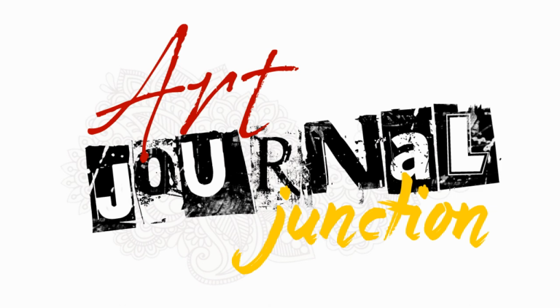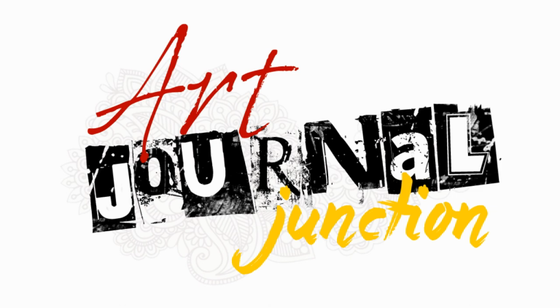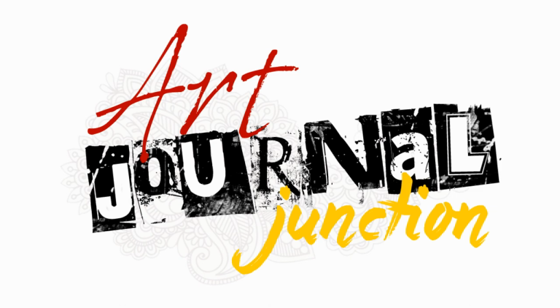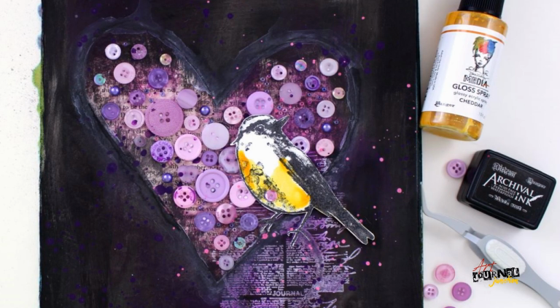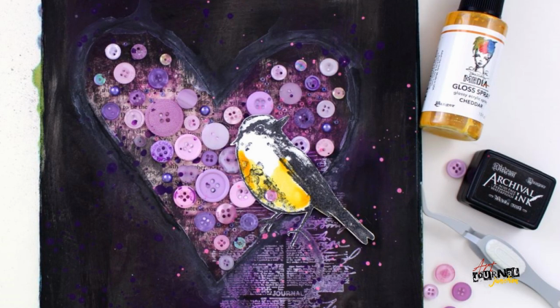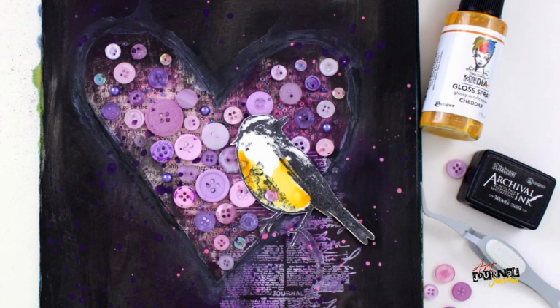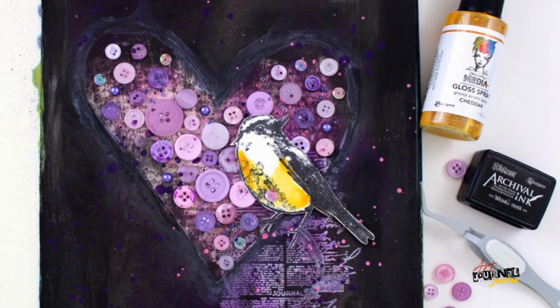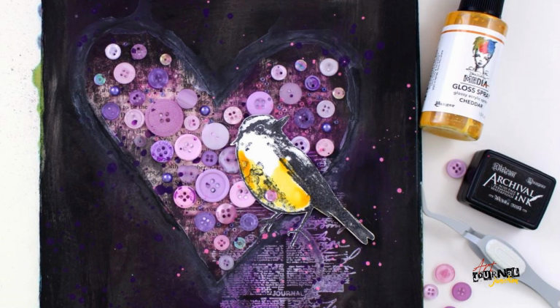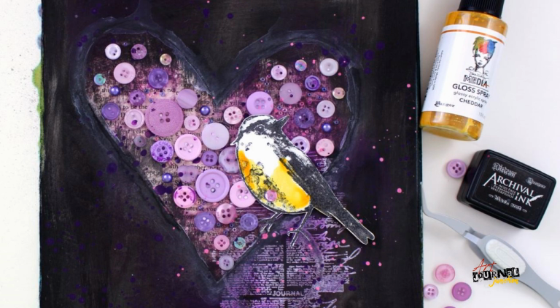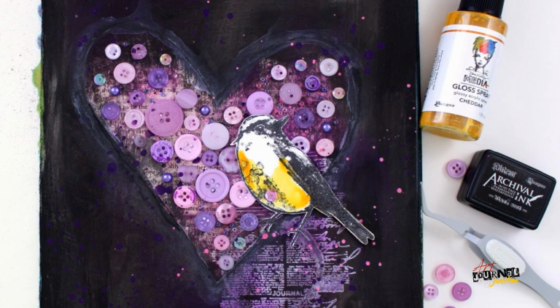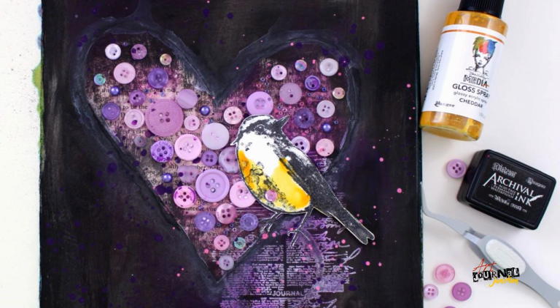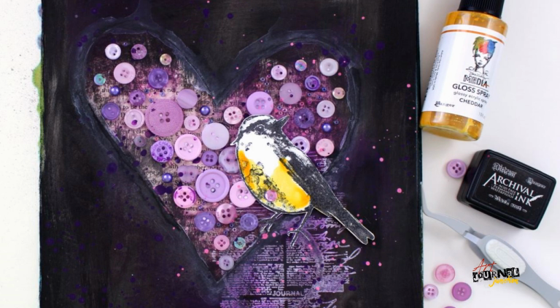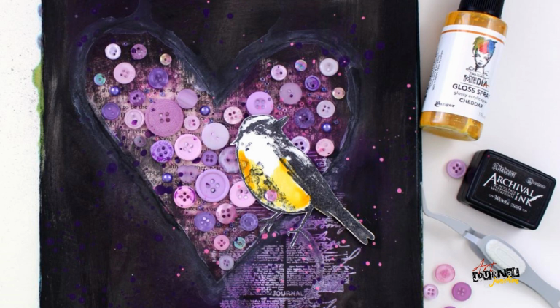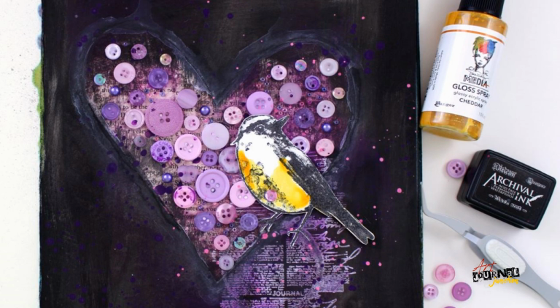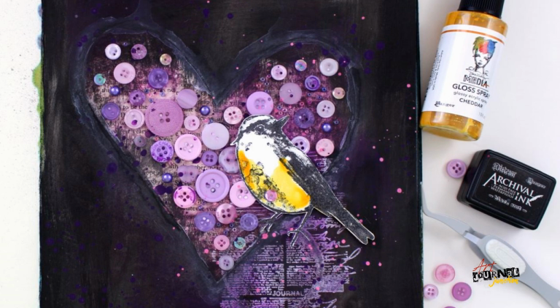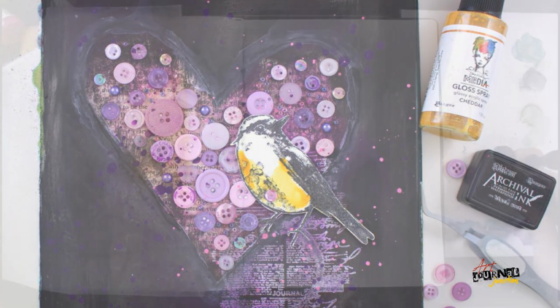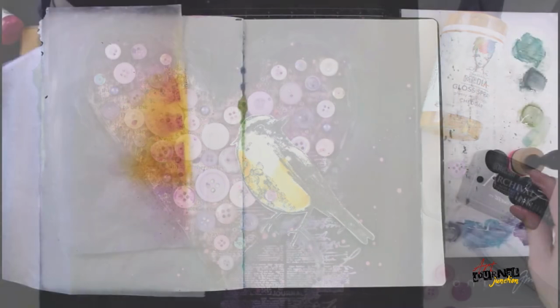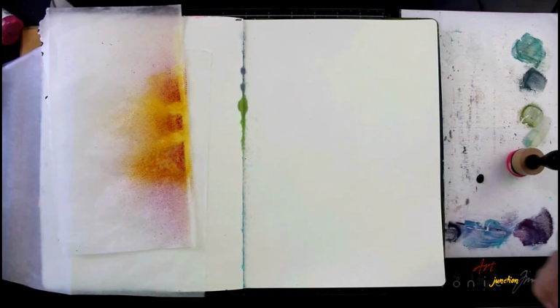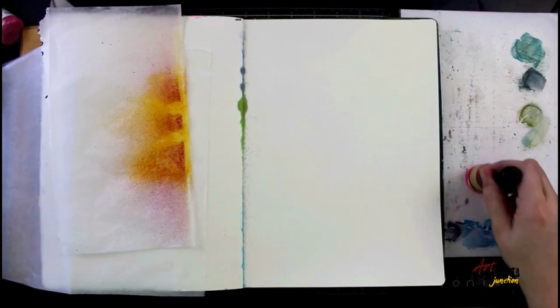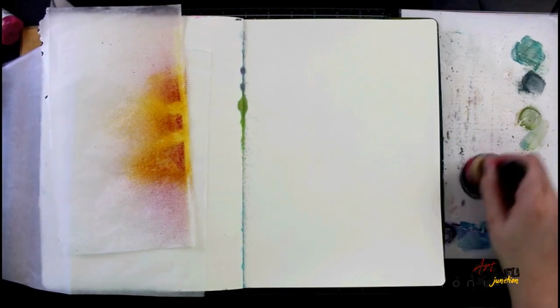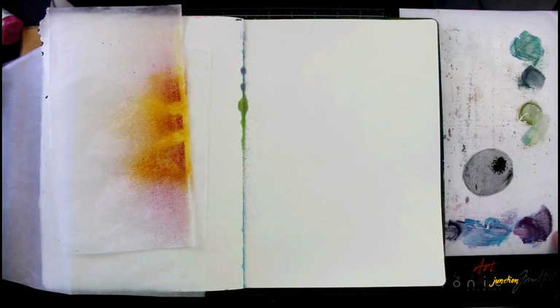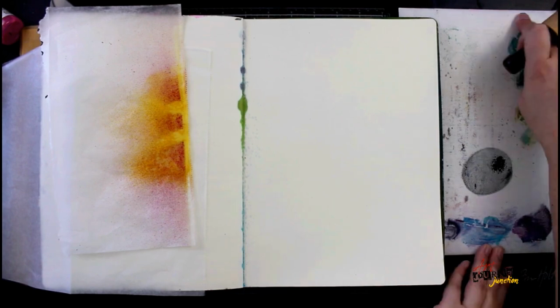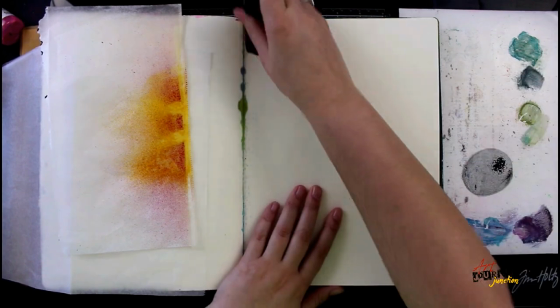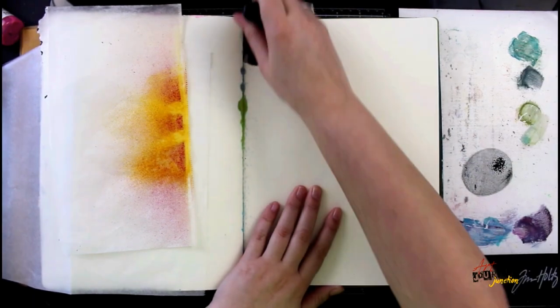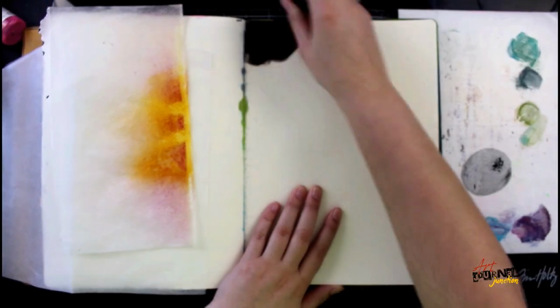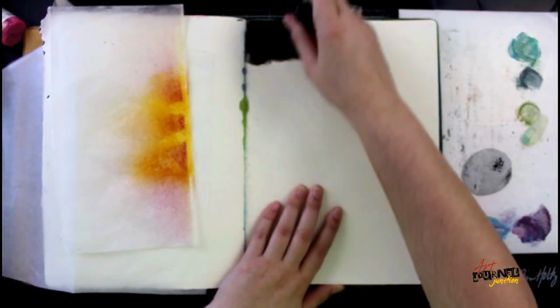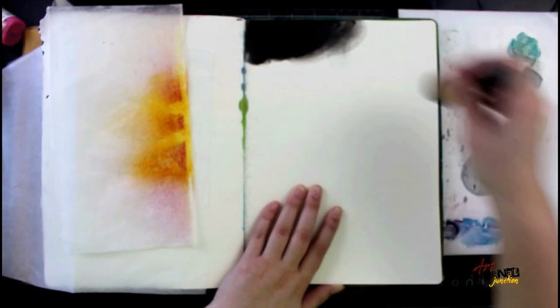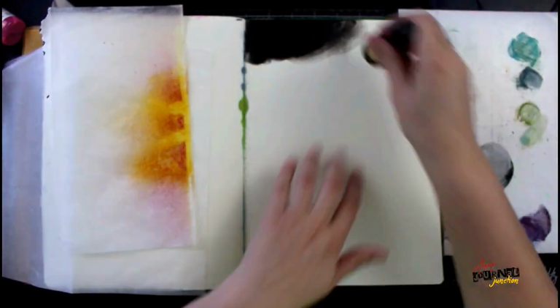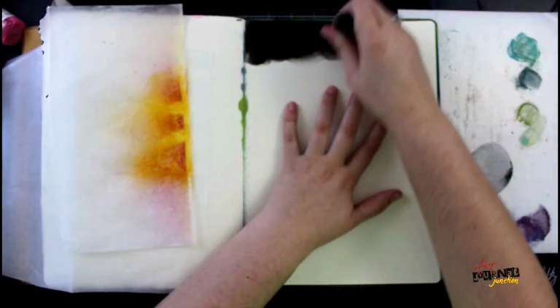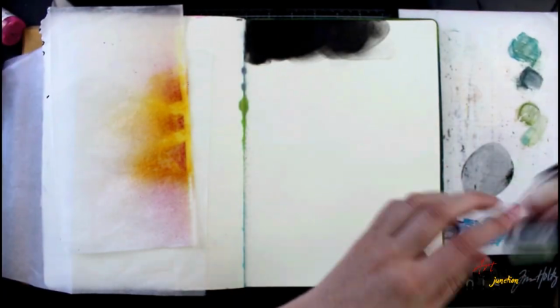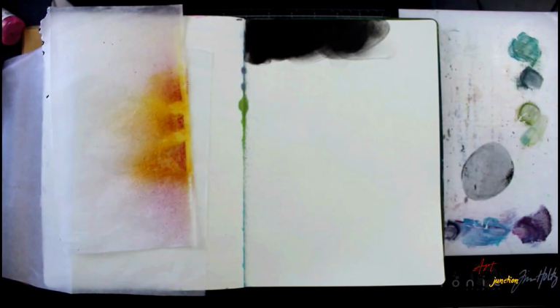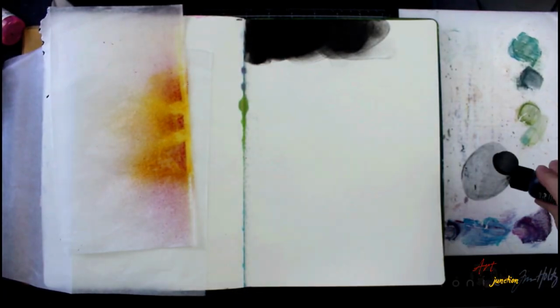Hey everybody, this is Jessica and I'm going to be creating this art journal page using some of the supplies from the mixed media inspired box from our Journal Junction. I'm working in my large dilutions journal.